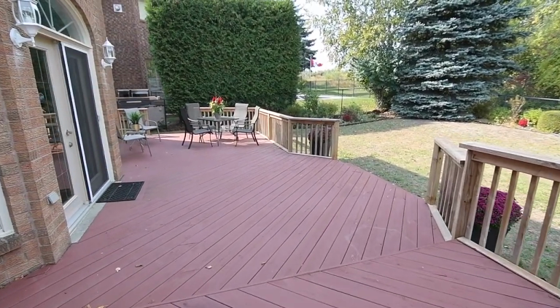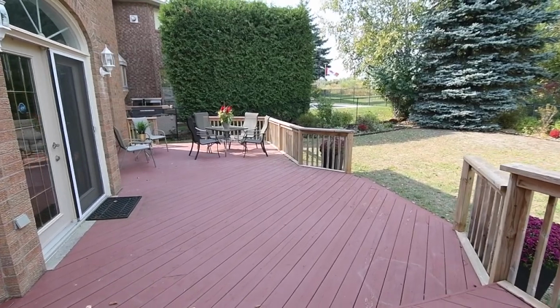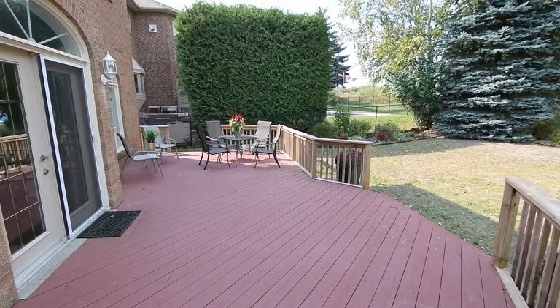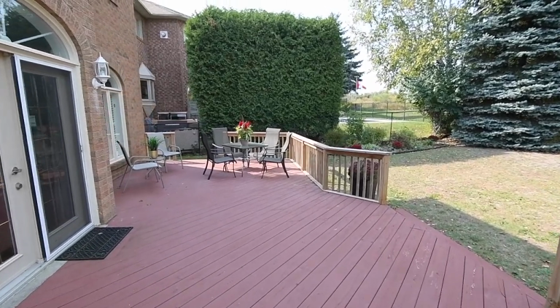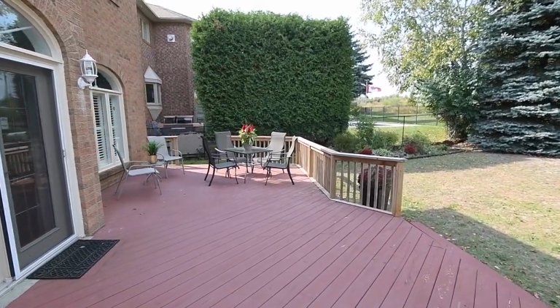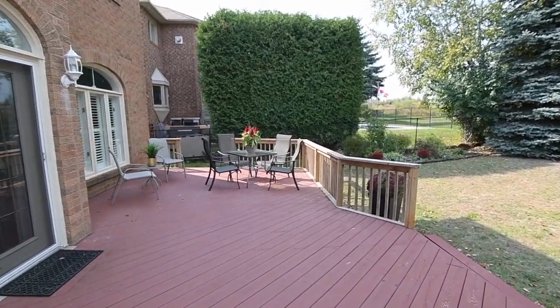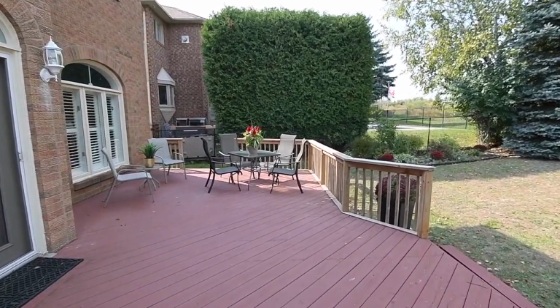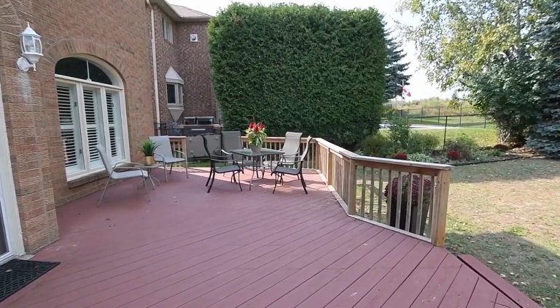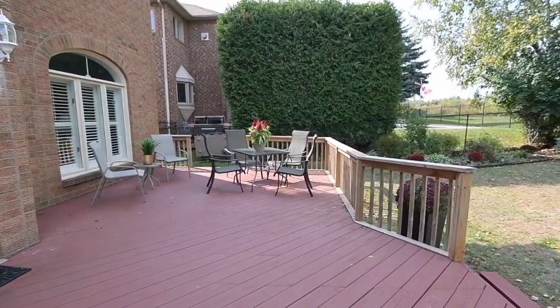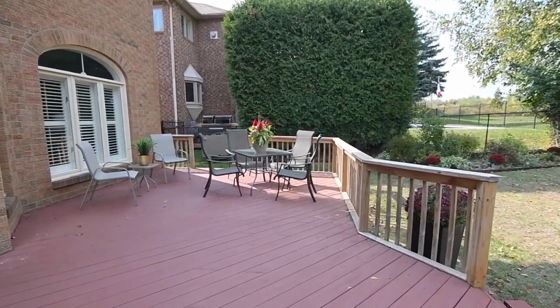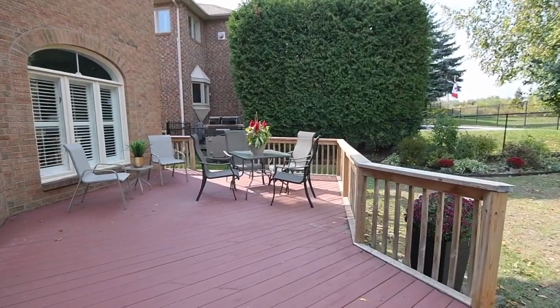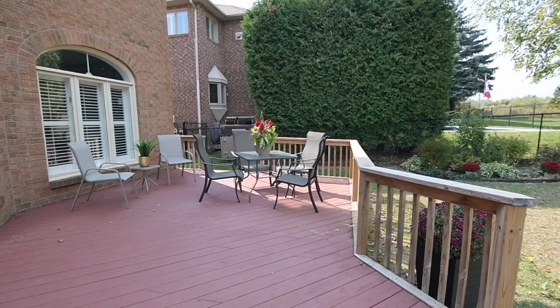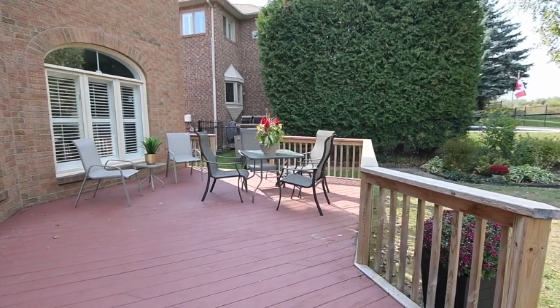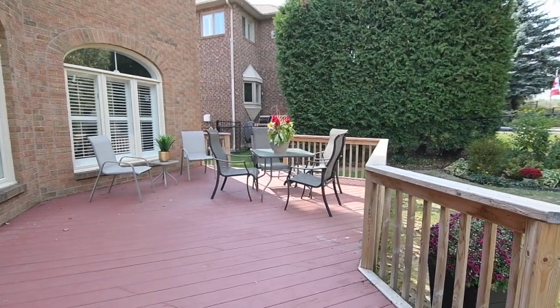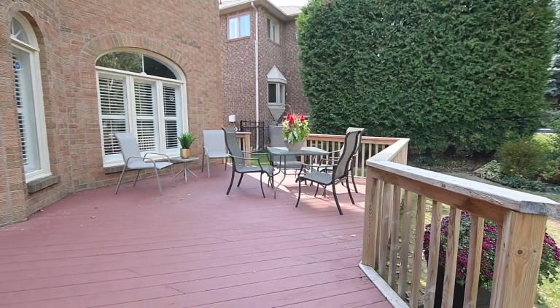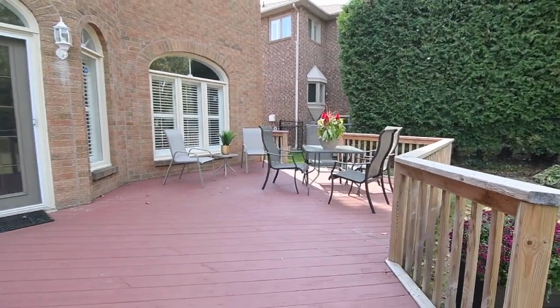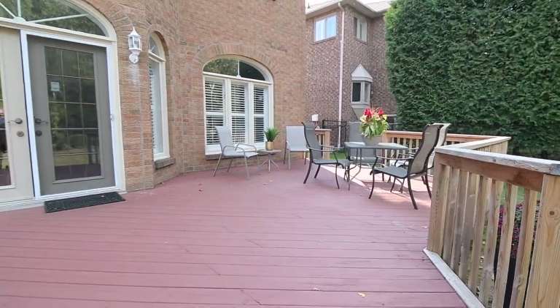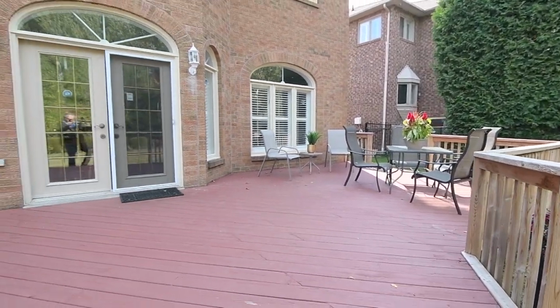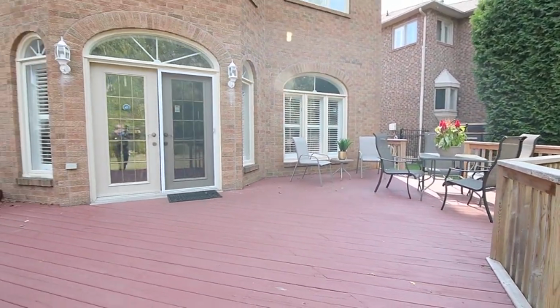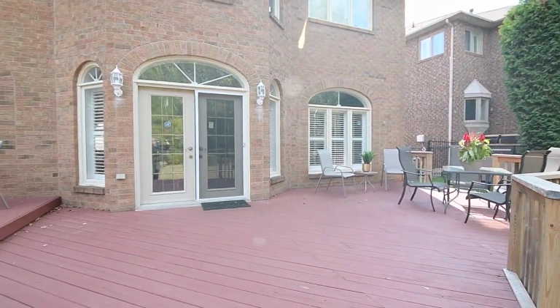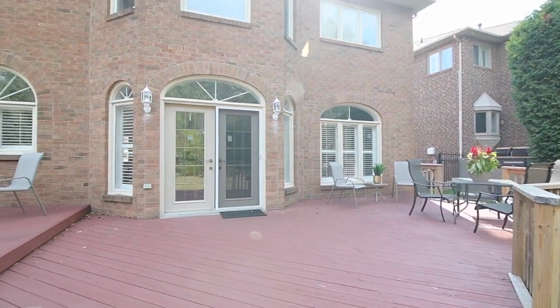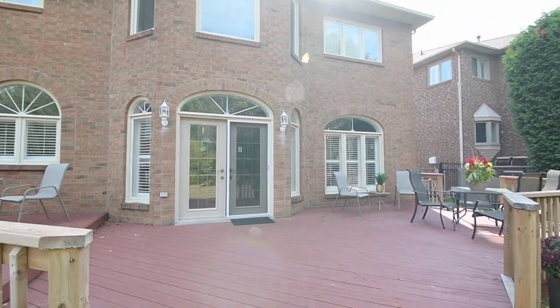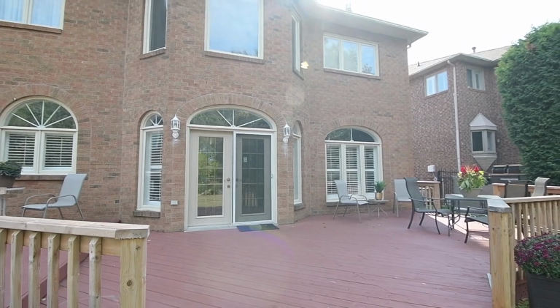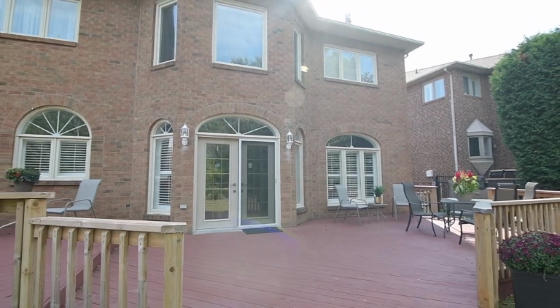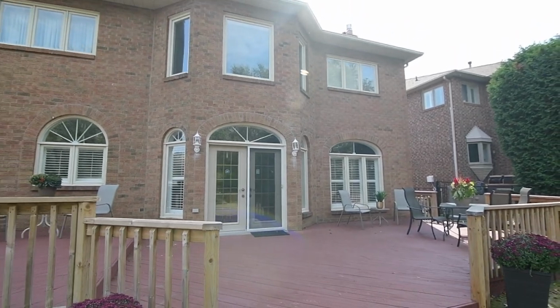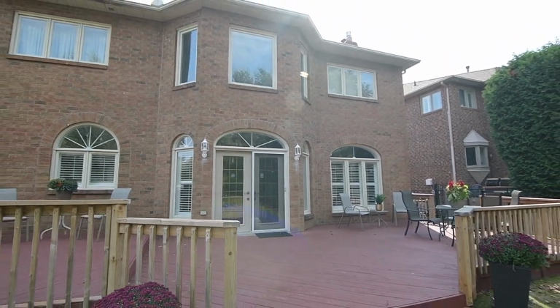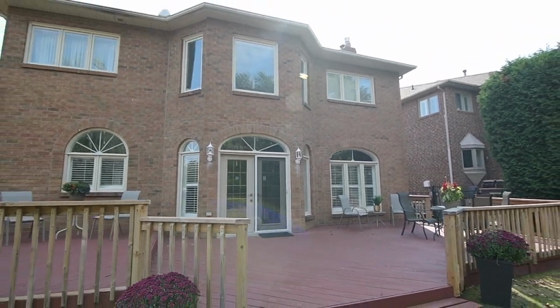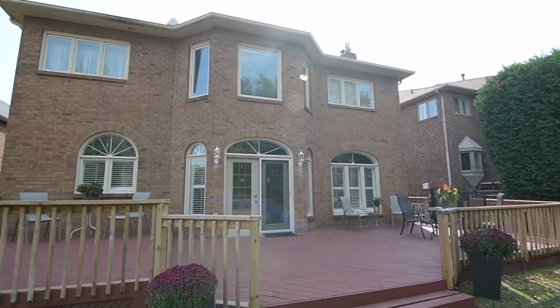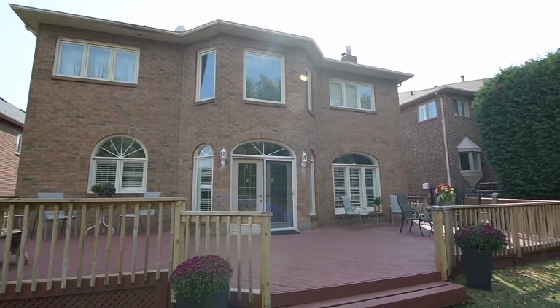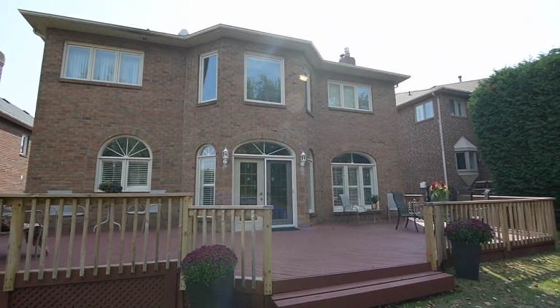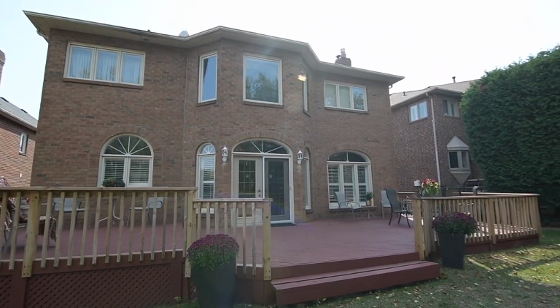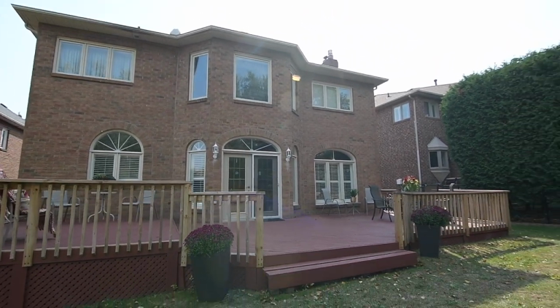The backyard is a wonderful summertime oasis, showcasing a huge two-tiered wood deck for outdoor entertaining that stretches across the home, as well as beautiful perennial gardens, while a gate at the rear allows for access to explore the neighborhood ravine.